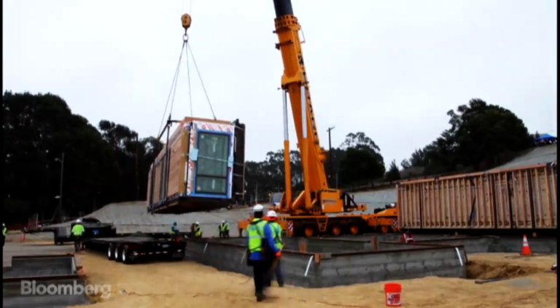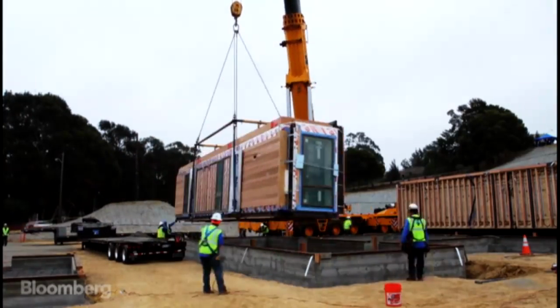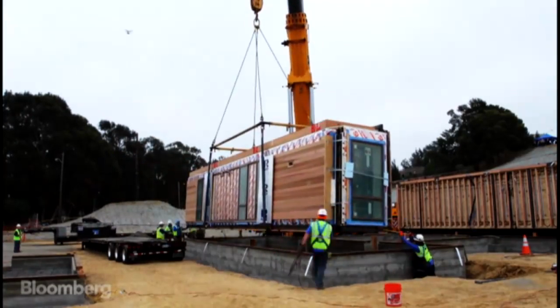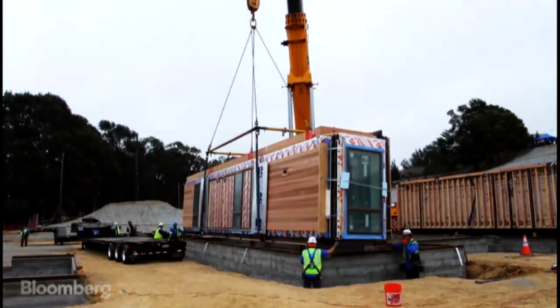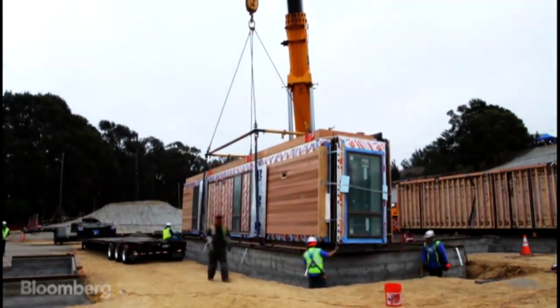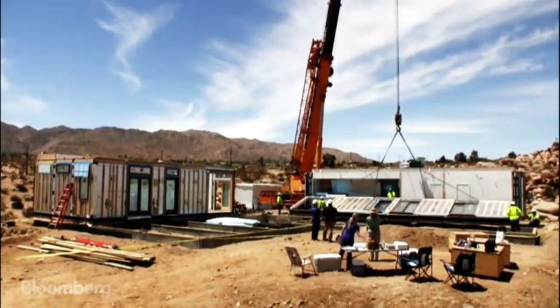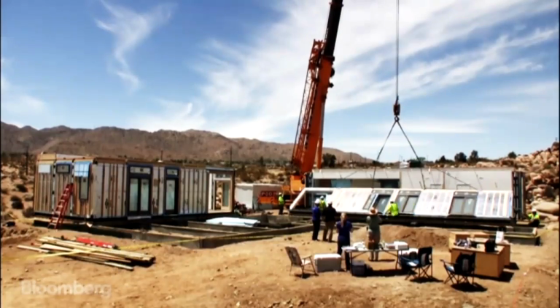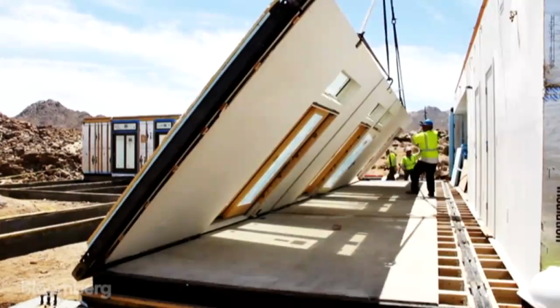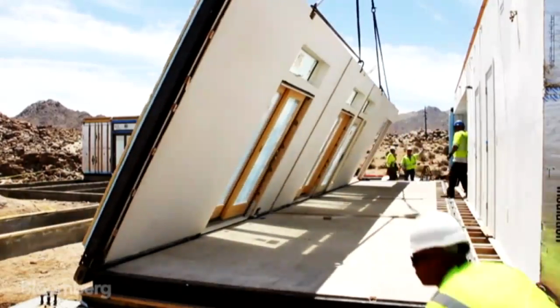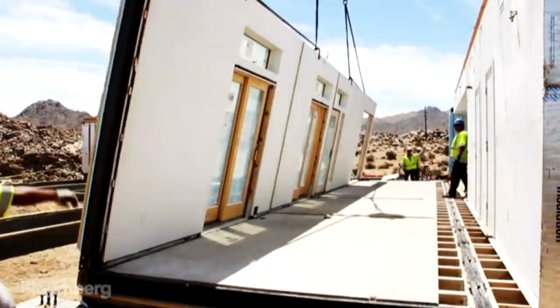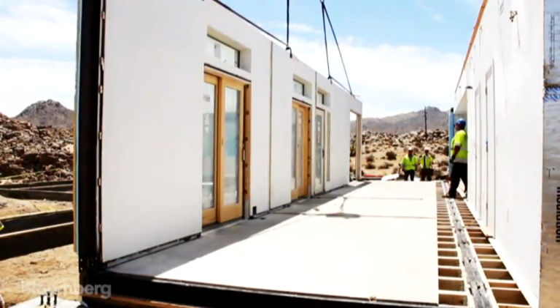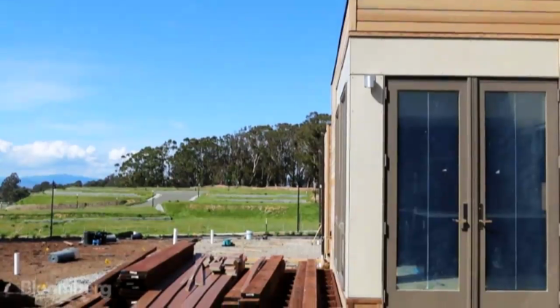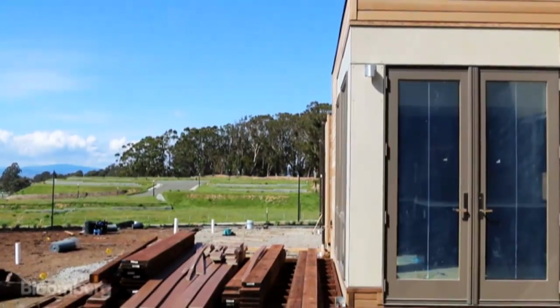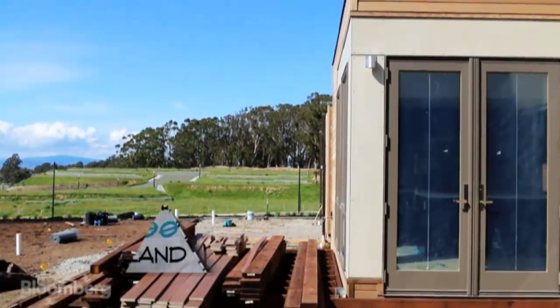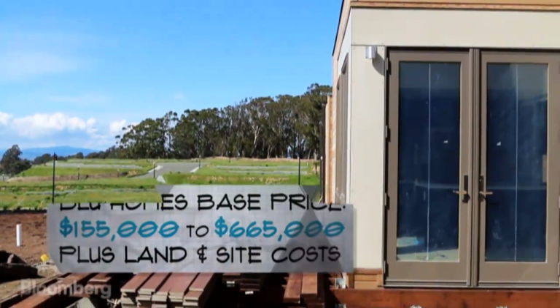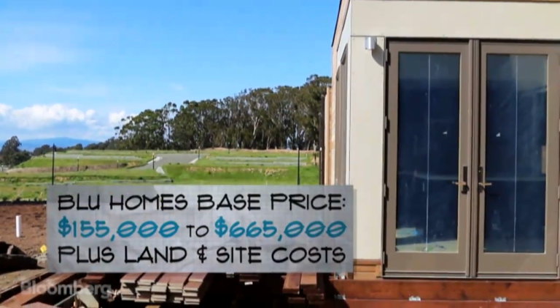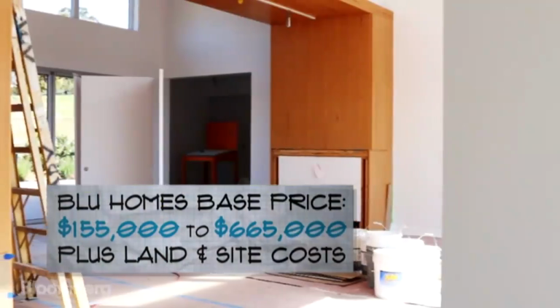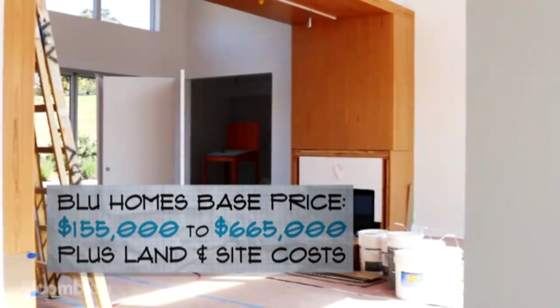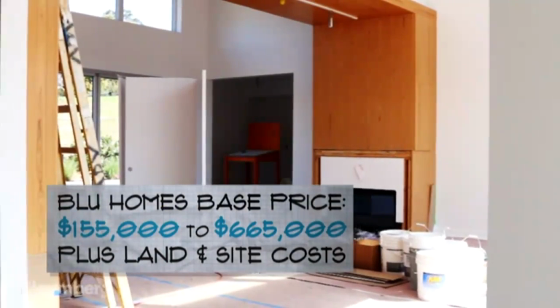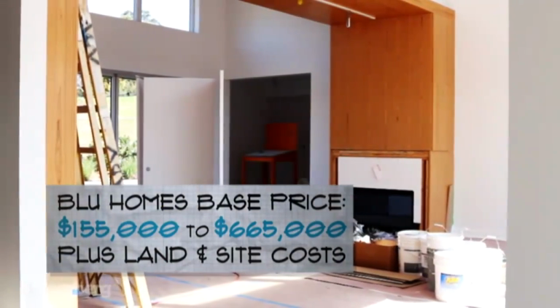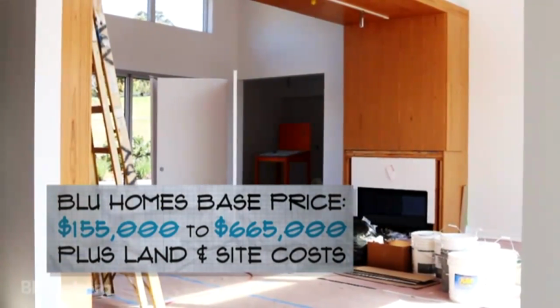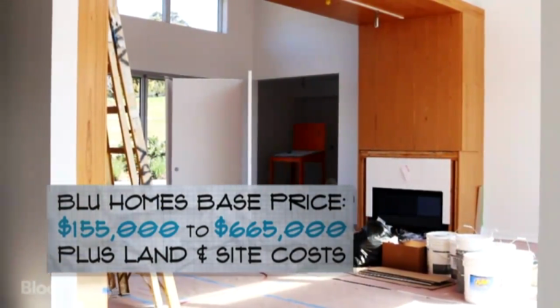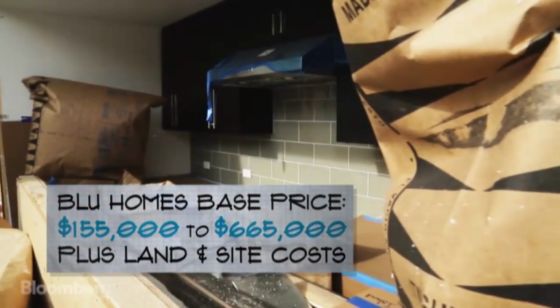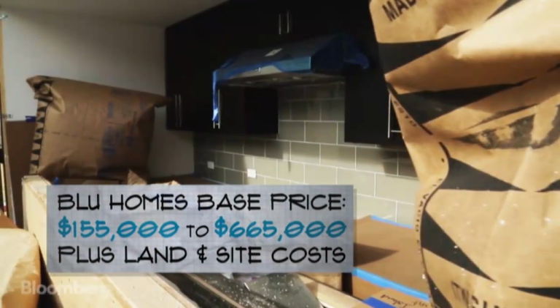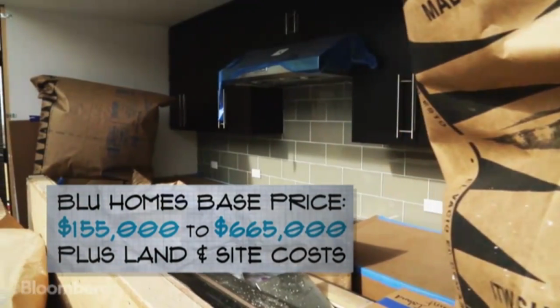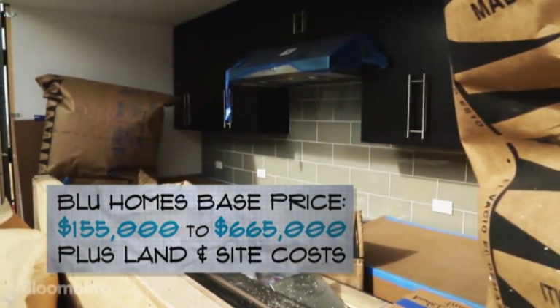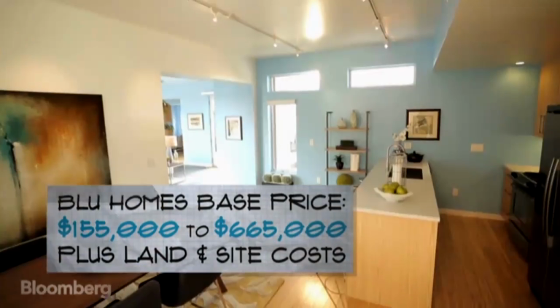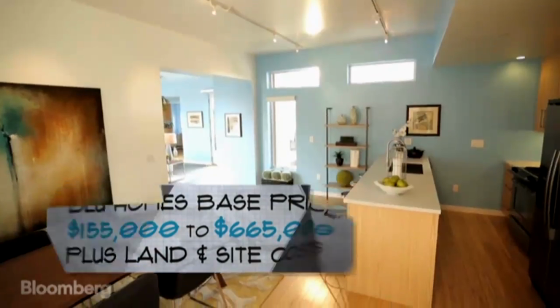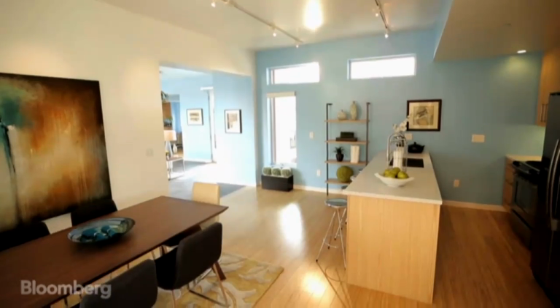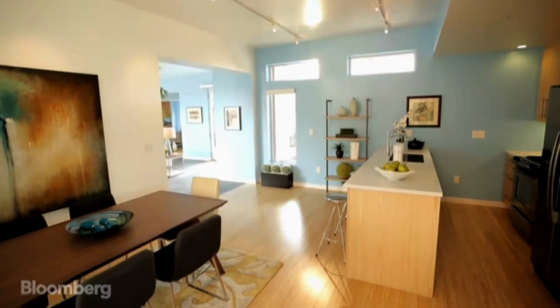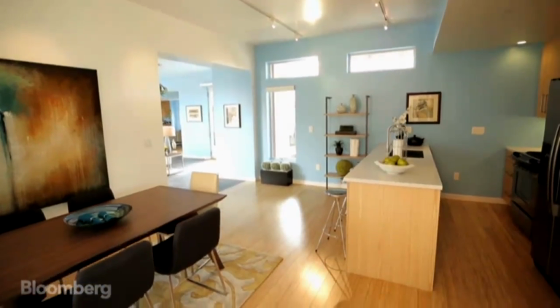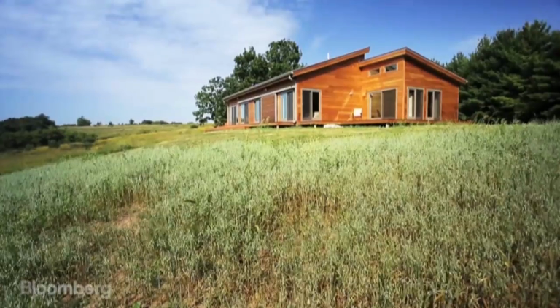The demand is very high, growing two to three times a year. What we've seen before is that the modular industry couldn't ship really high quality homes very far from a factory. Traditionally, they had height restrictions for shipping.